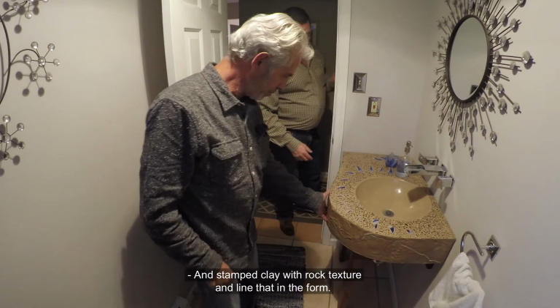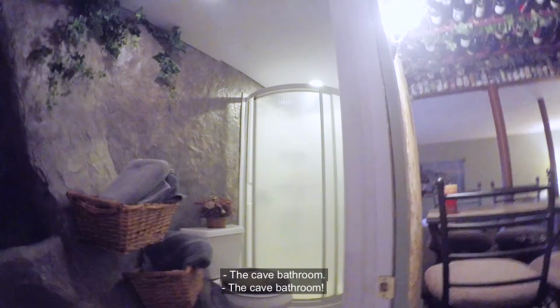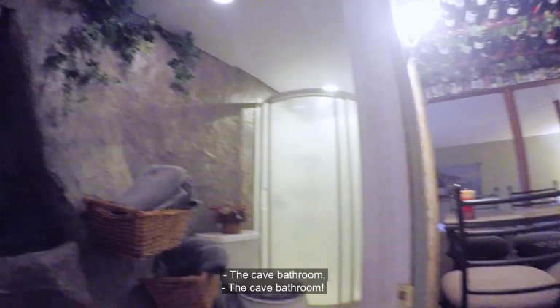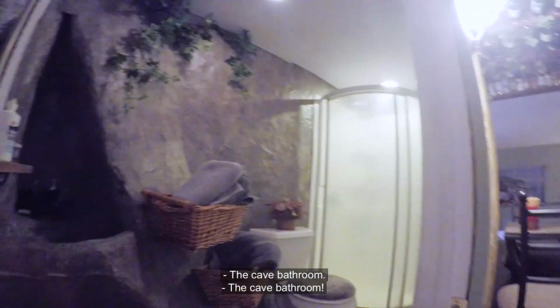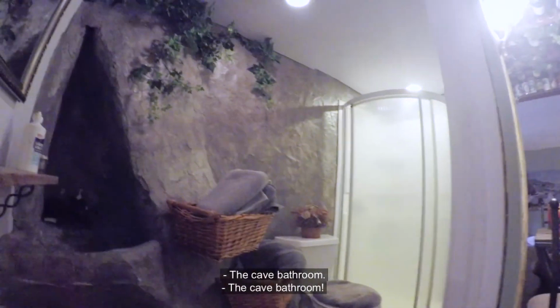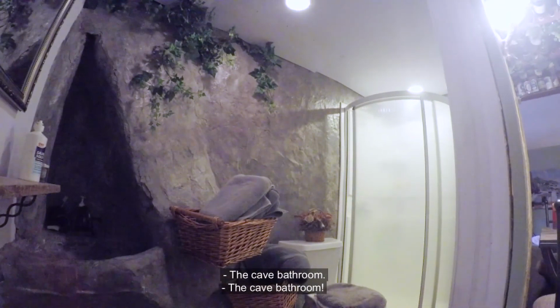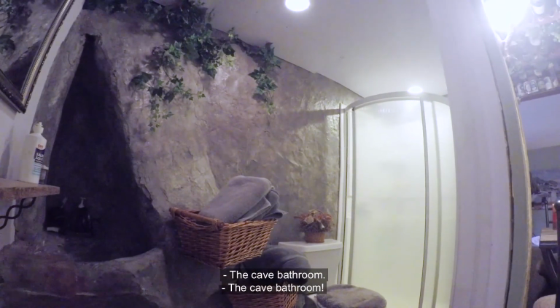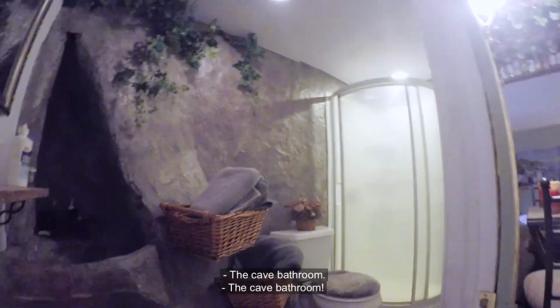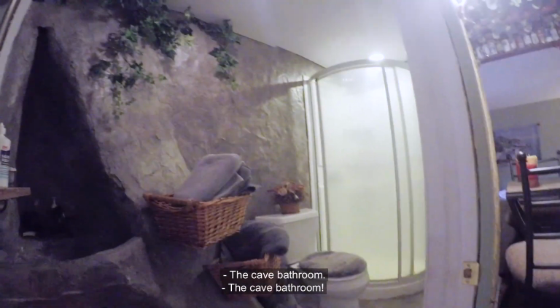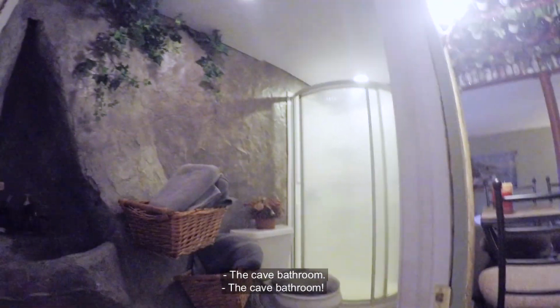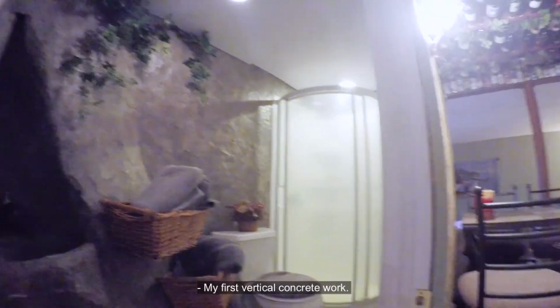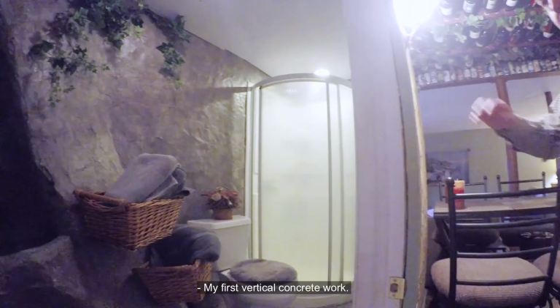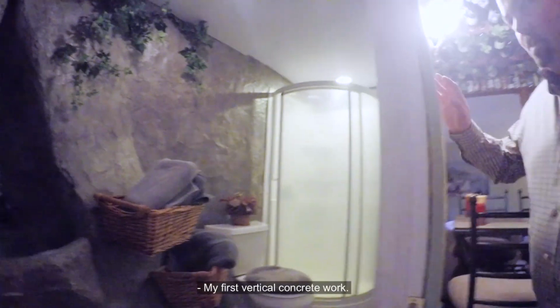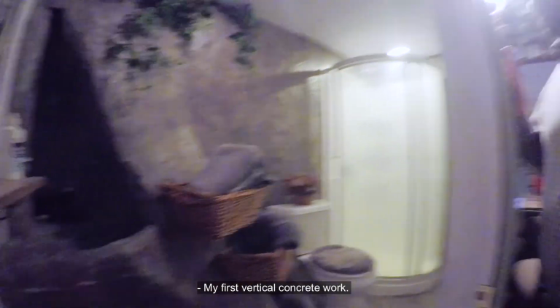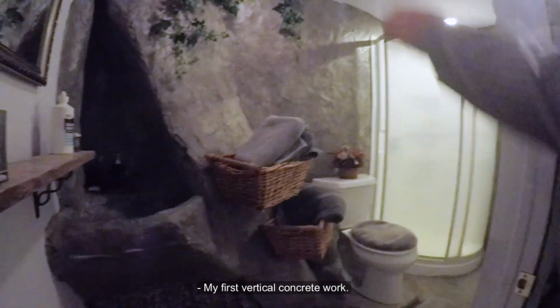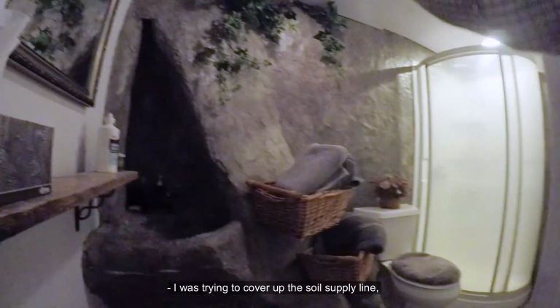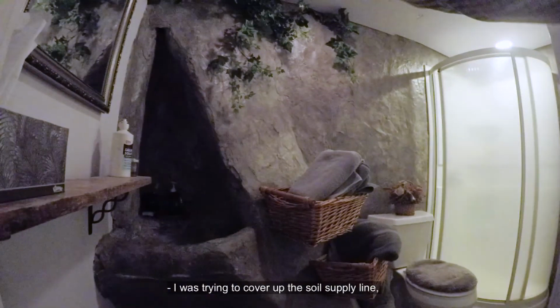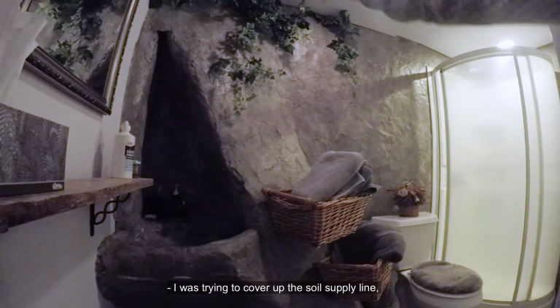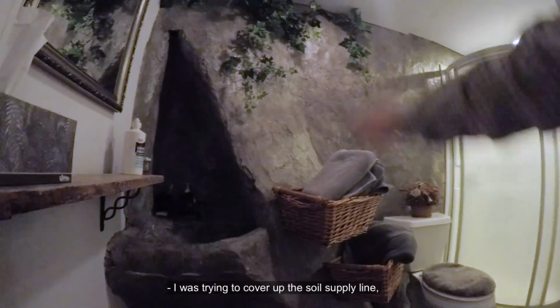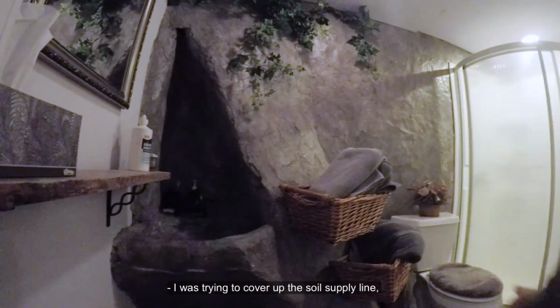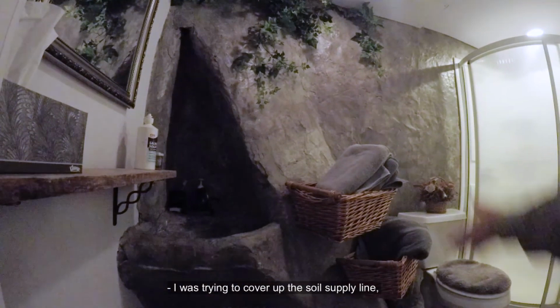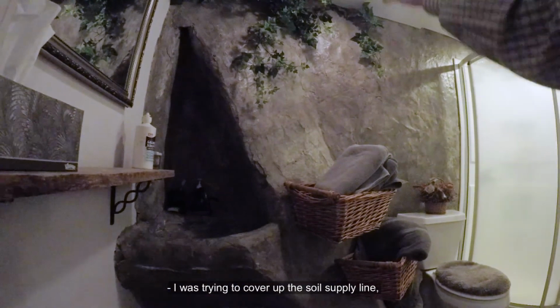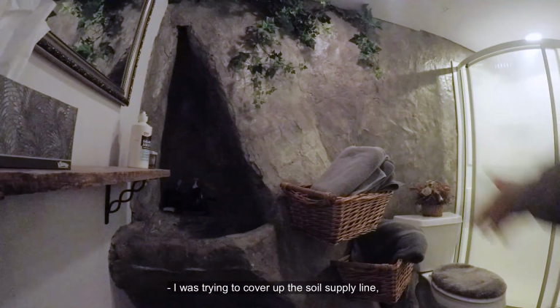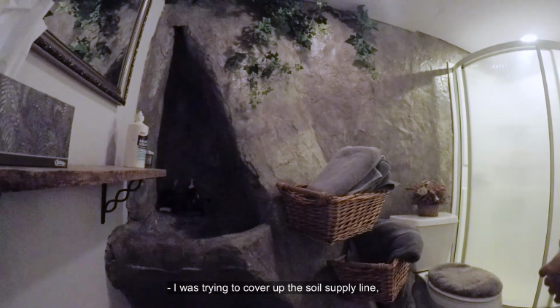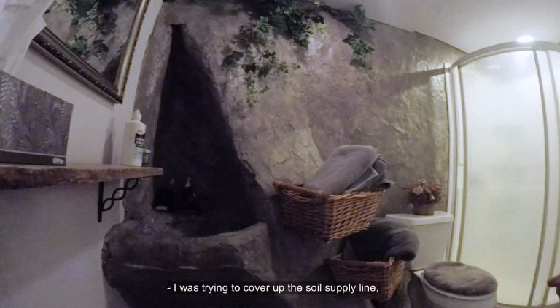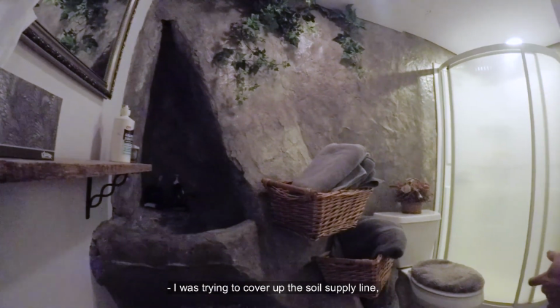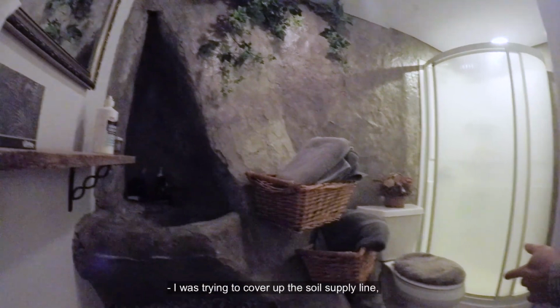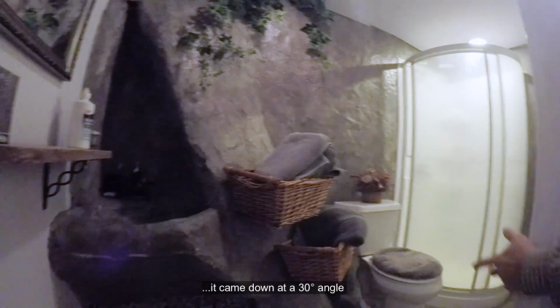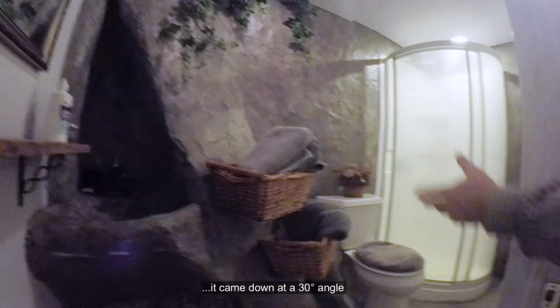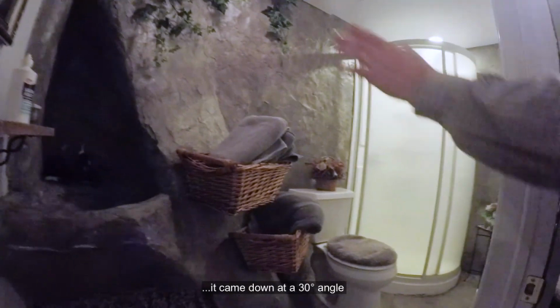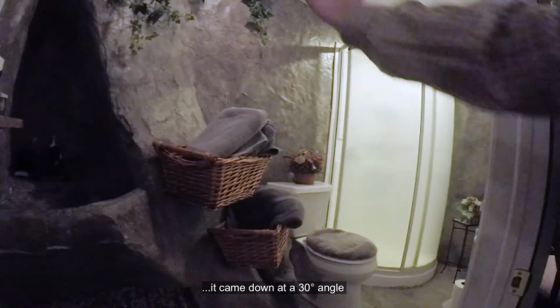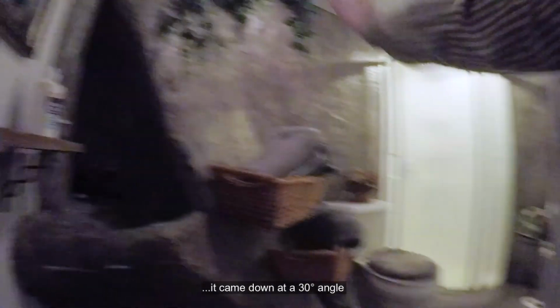The cave bathroom. My first vertical concrete work. I was trying to cover up the soil supply line that came down to the 30 degree angle.